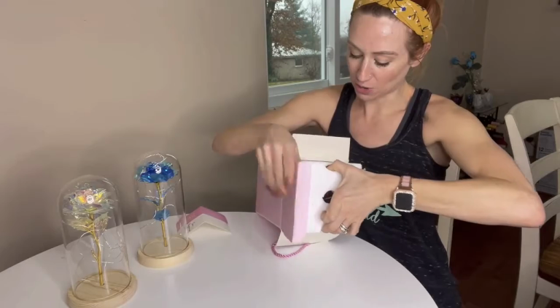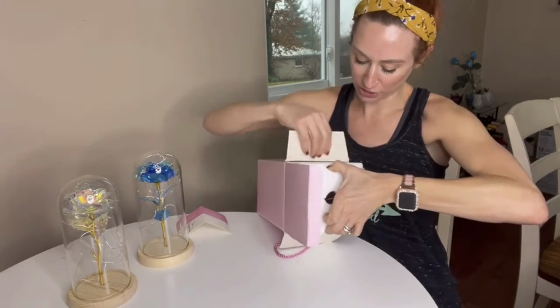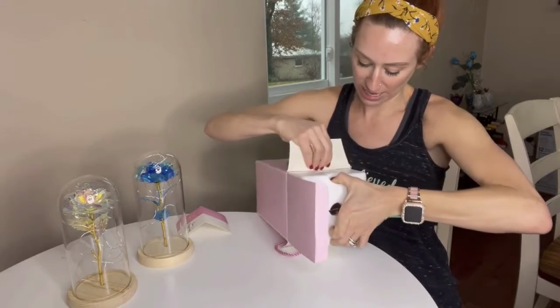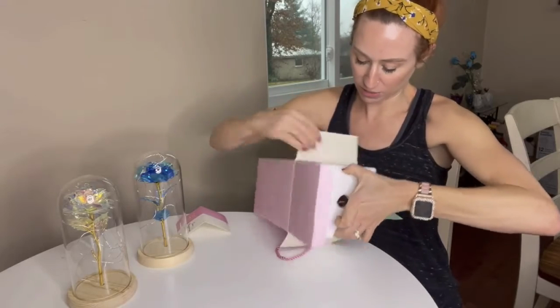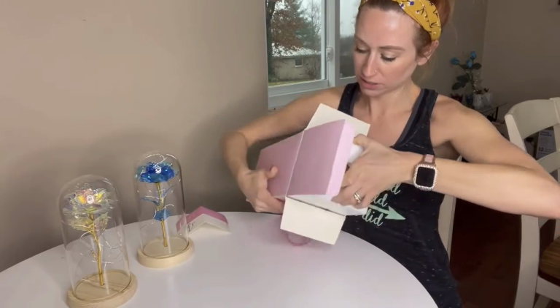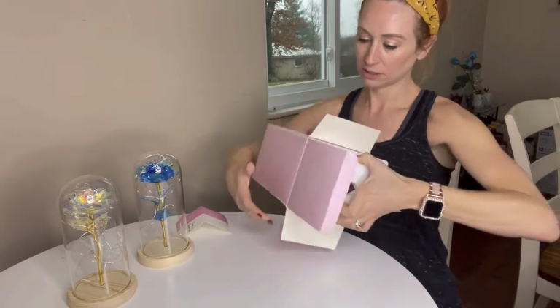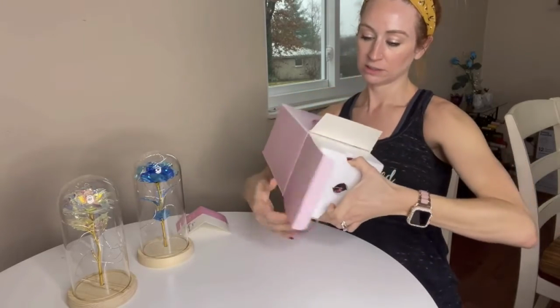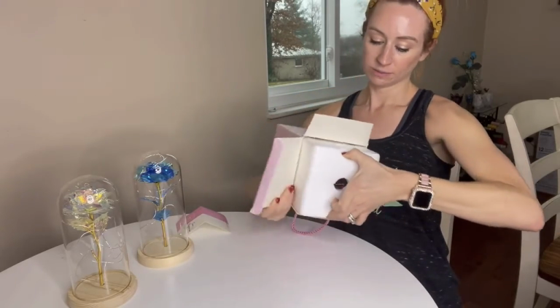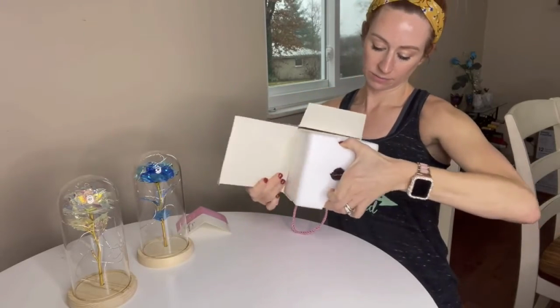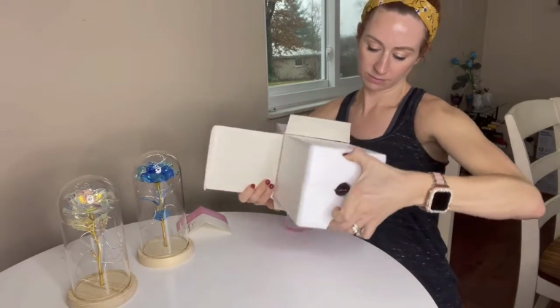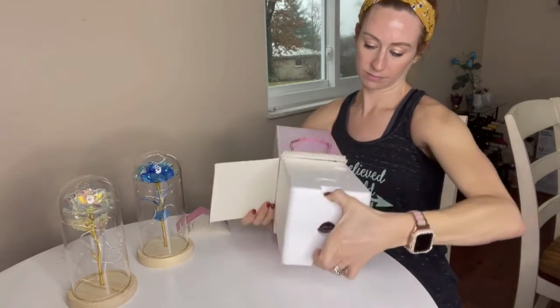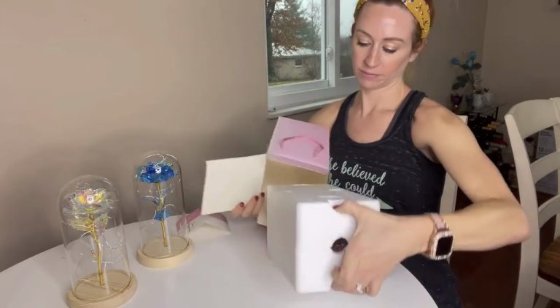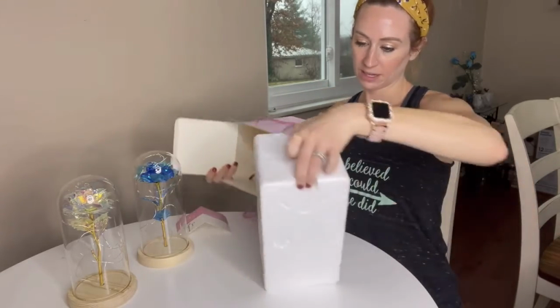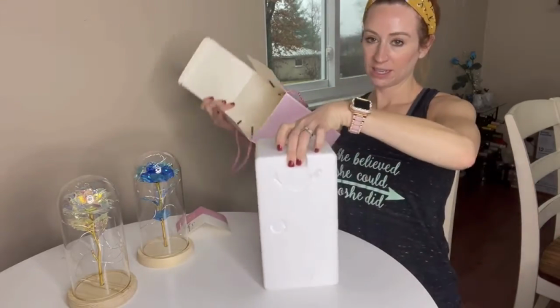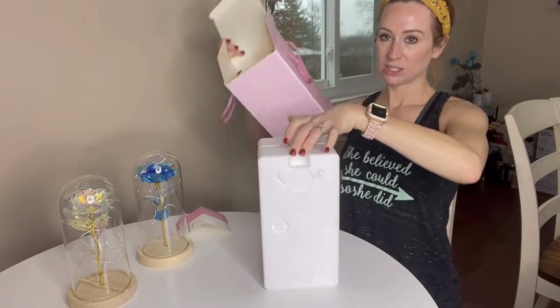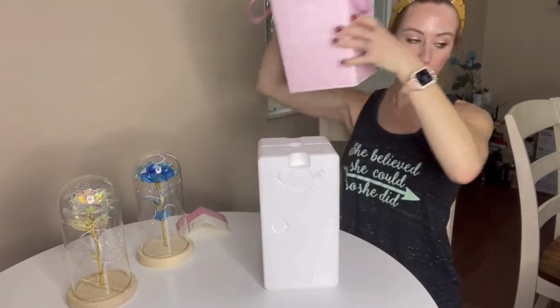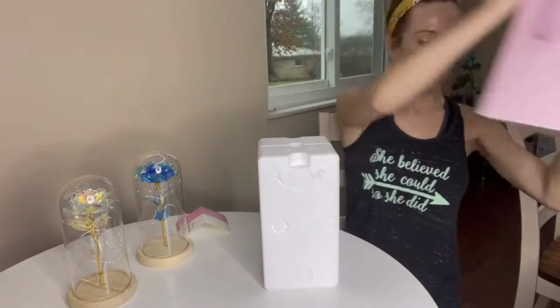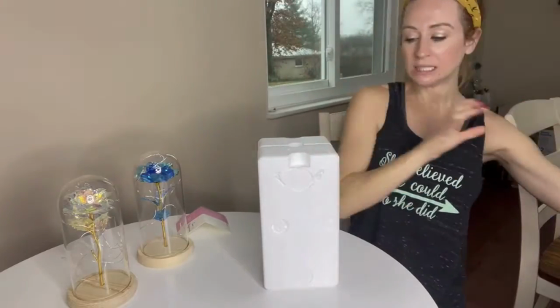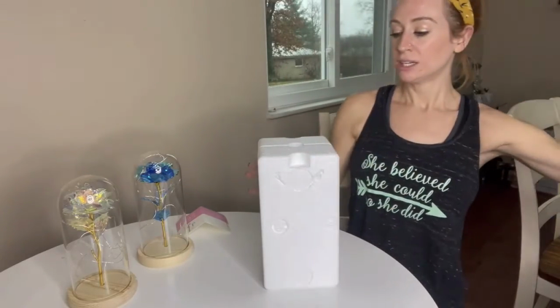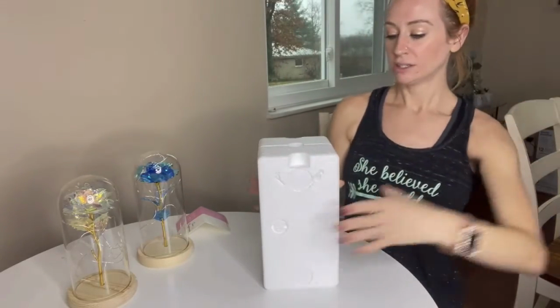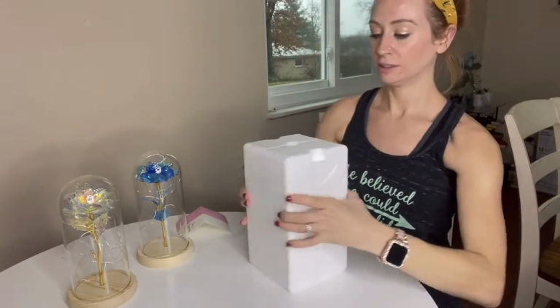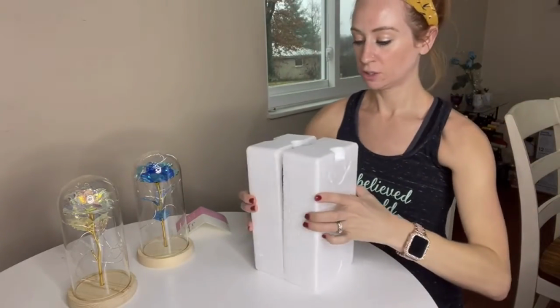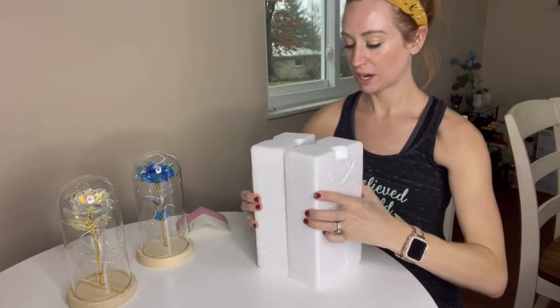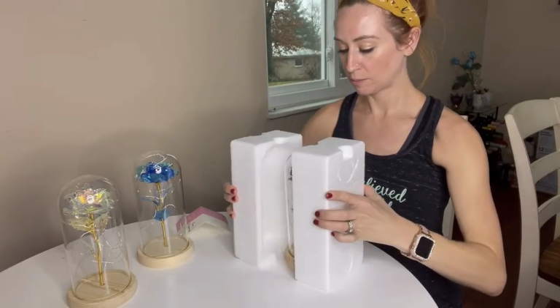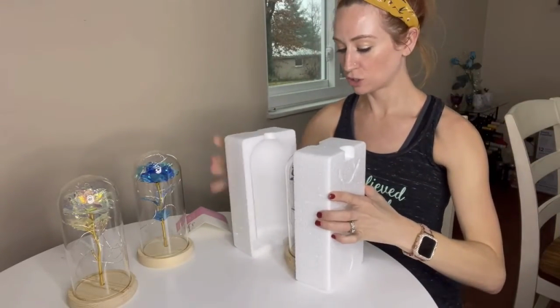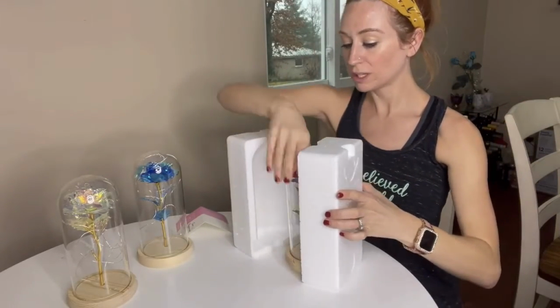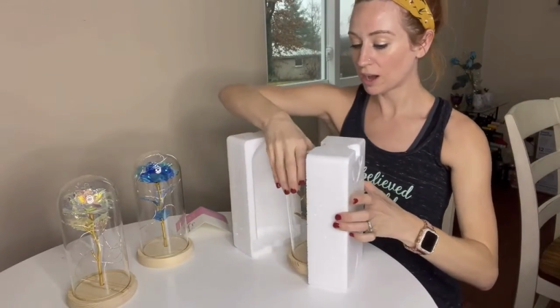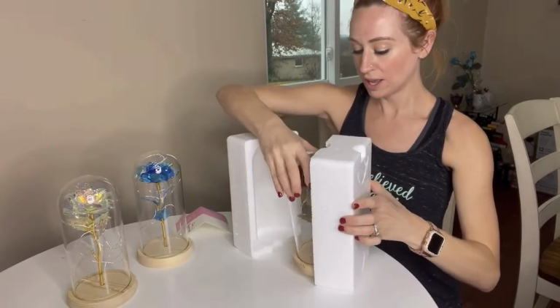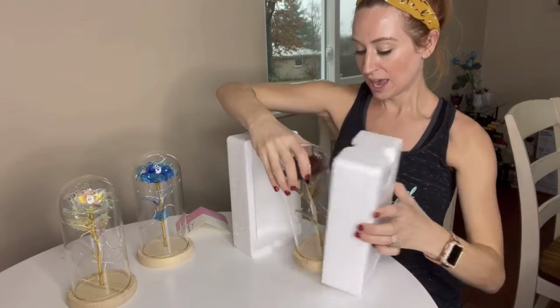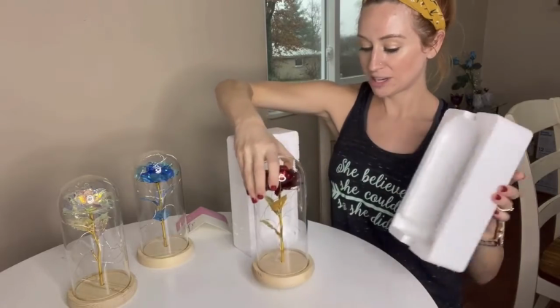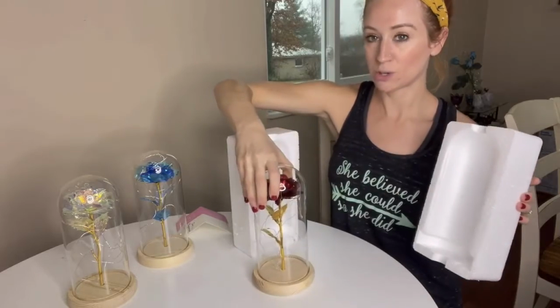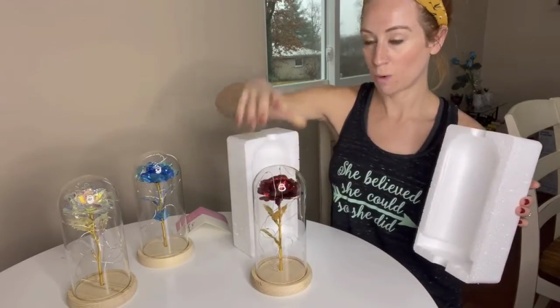Check it out — so pretty! It comes packaged really well. And here's the red one.